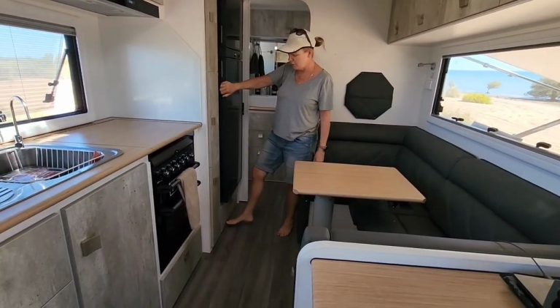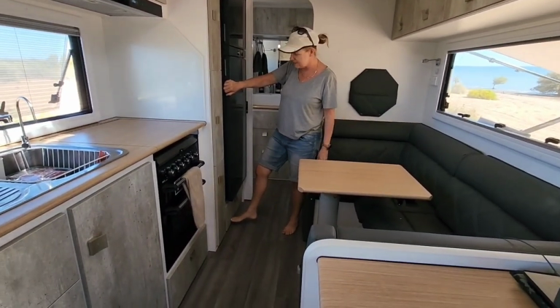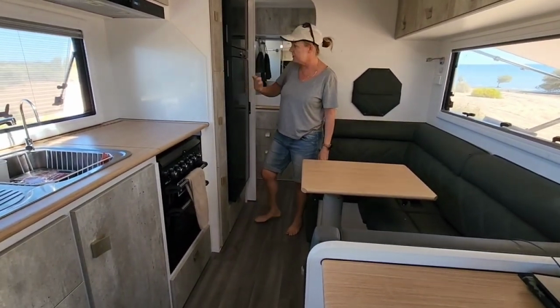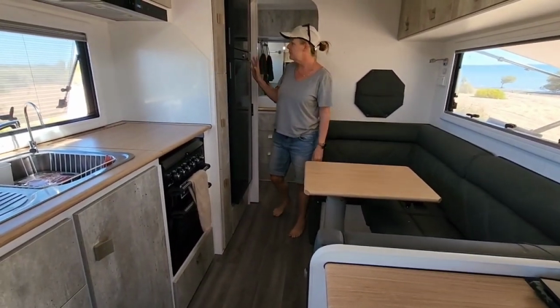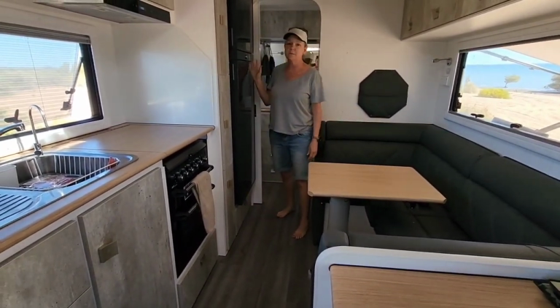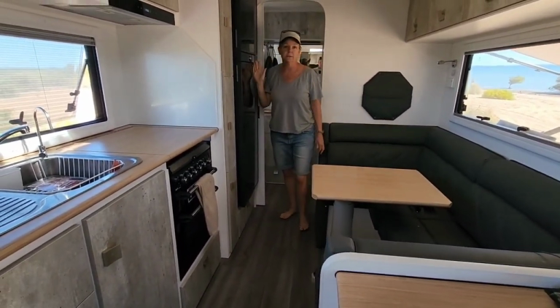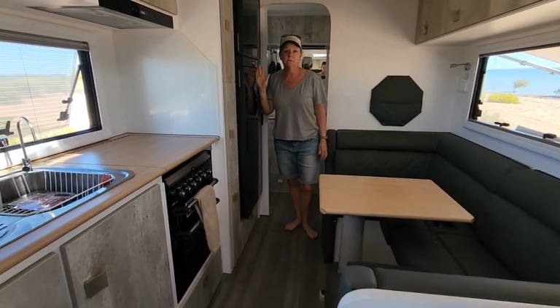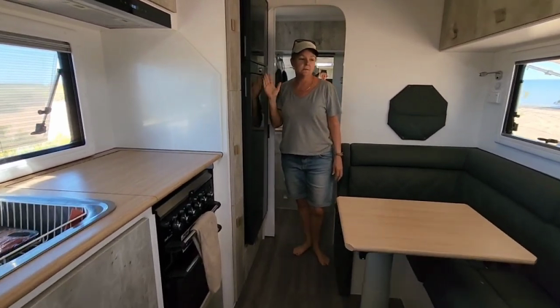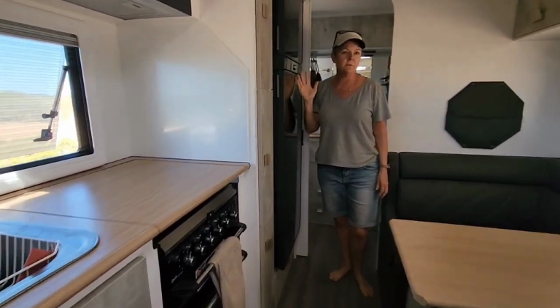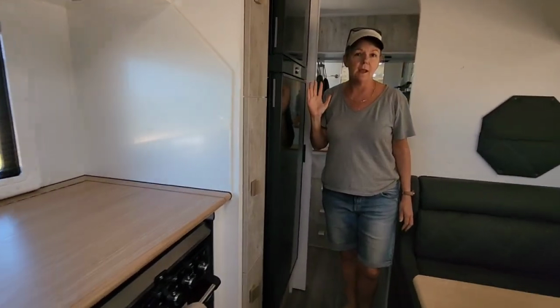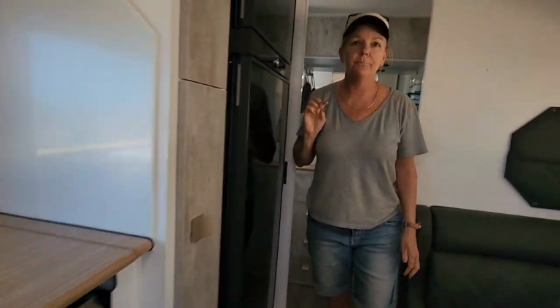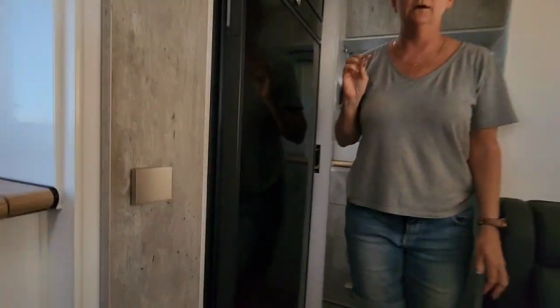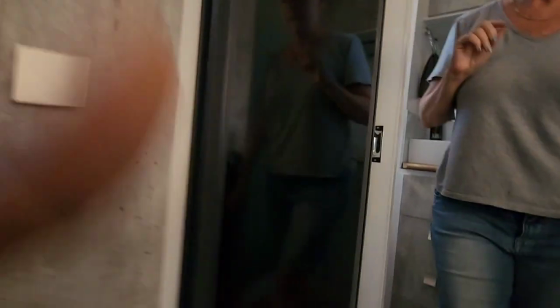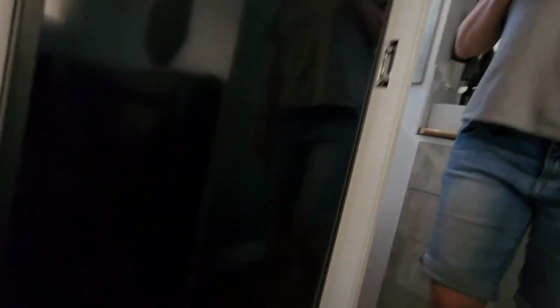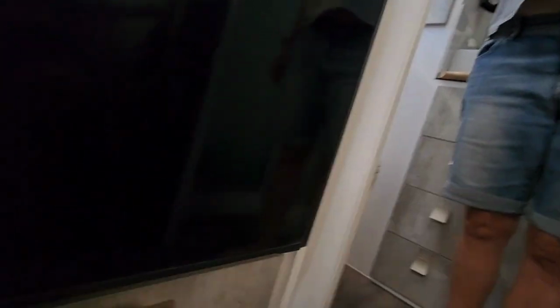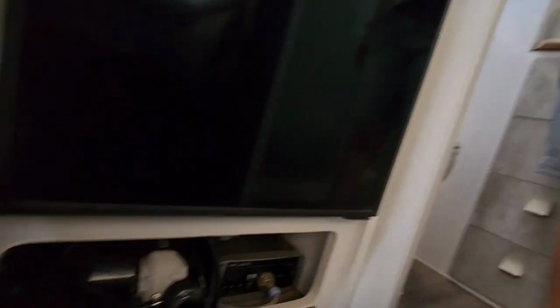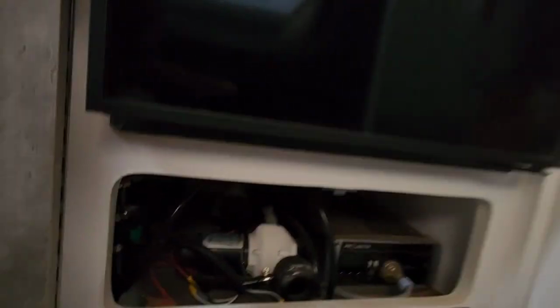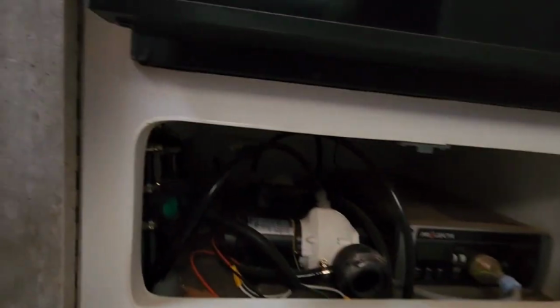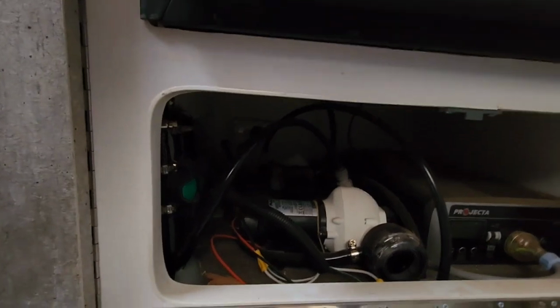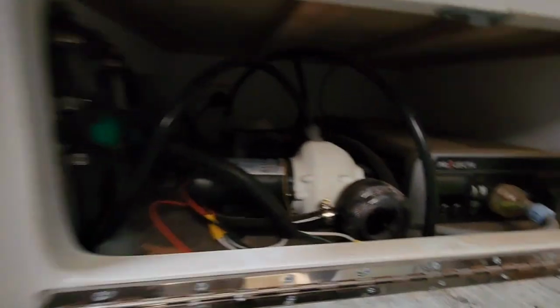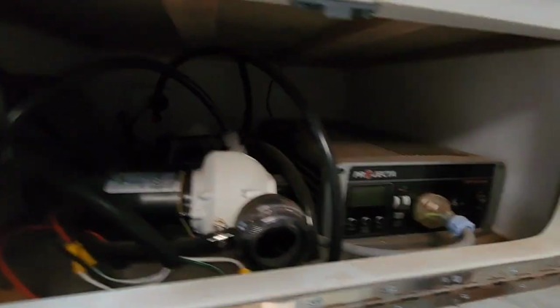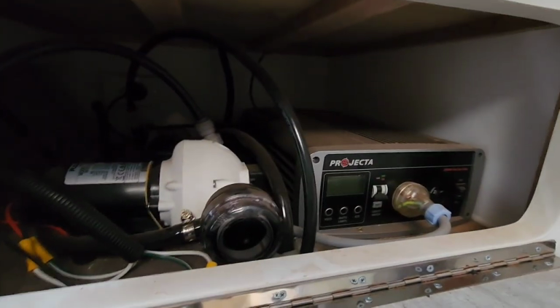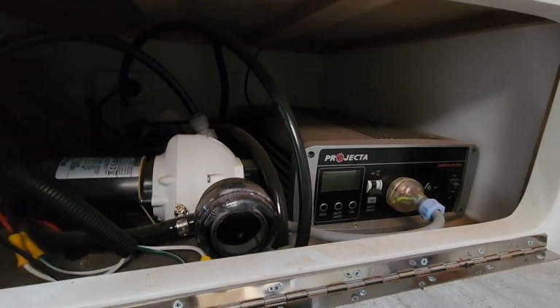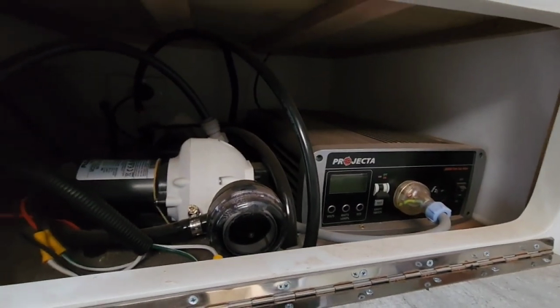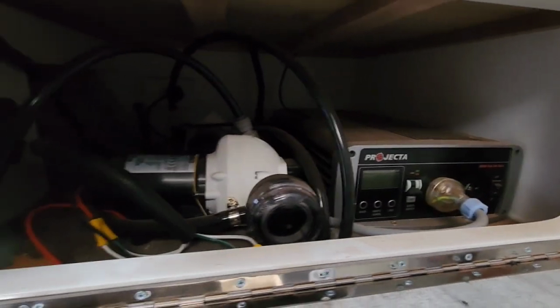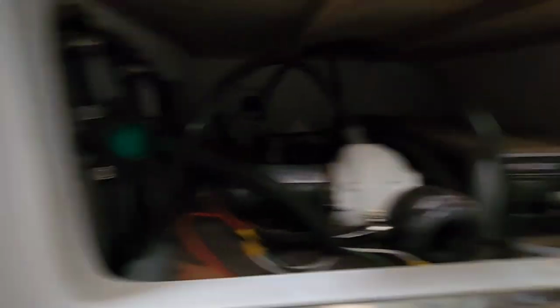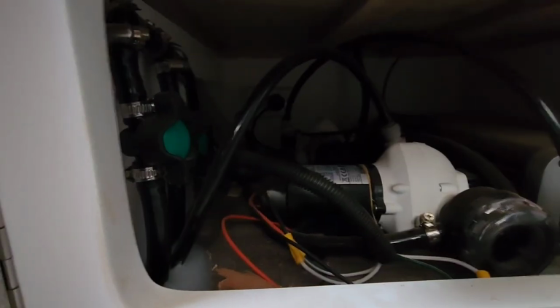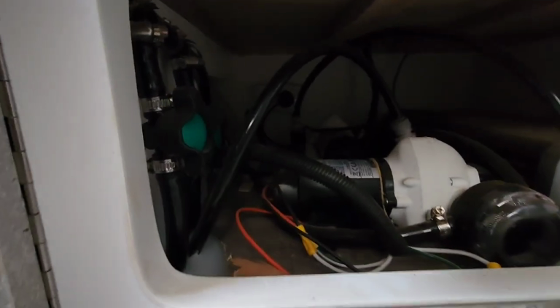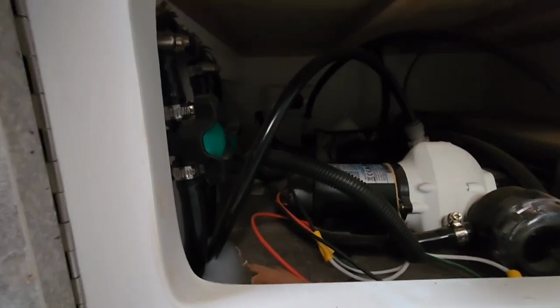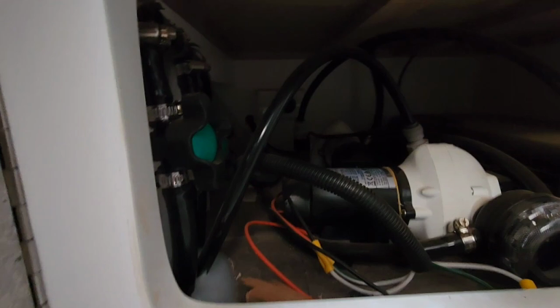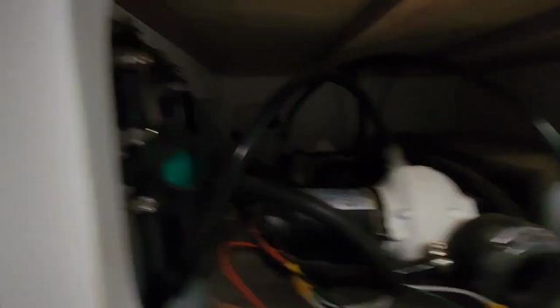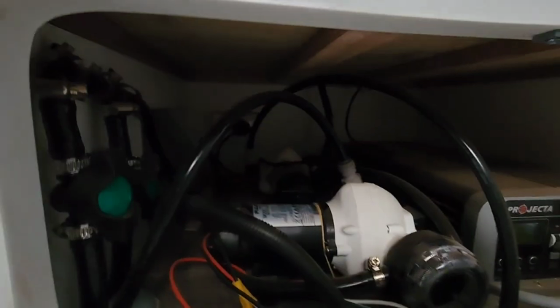The inverter is underneath the fridge. The fridge is absolutely brilliant. Under there is where all your pumps and your inverter live - just a little bit of dust but that's fine.